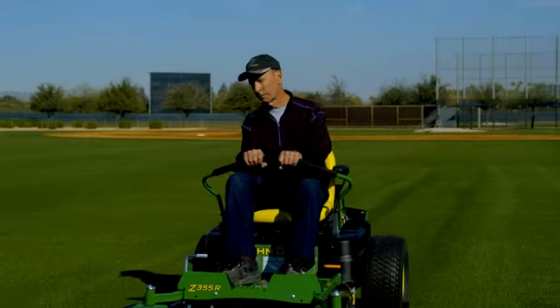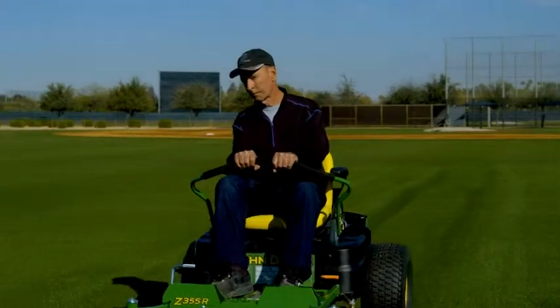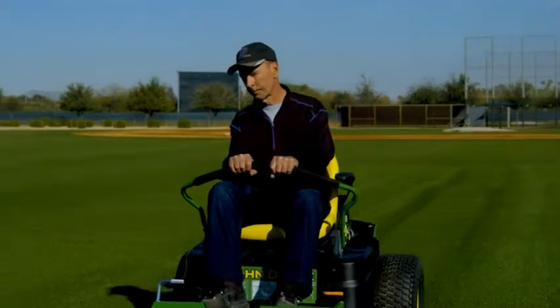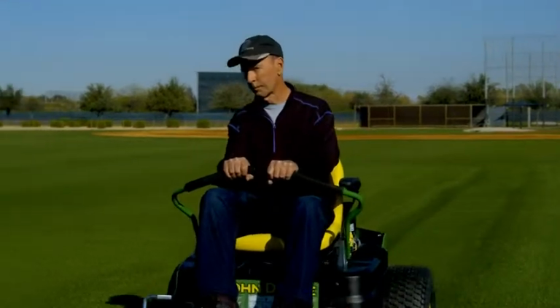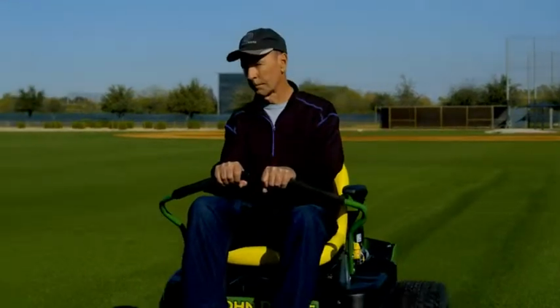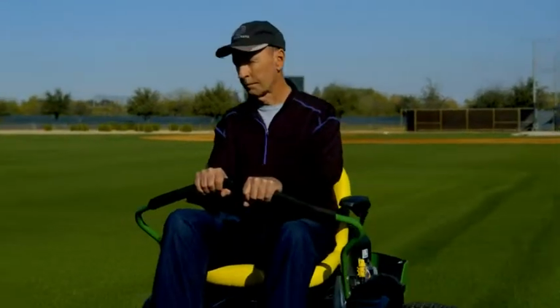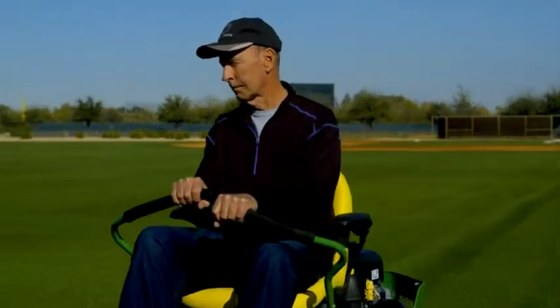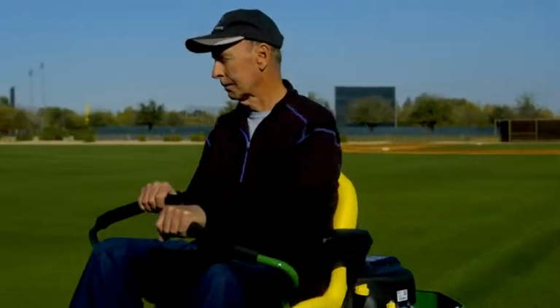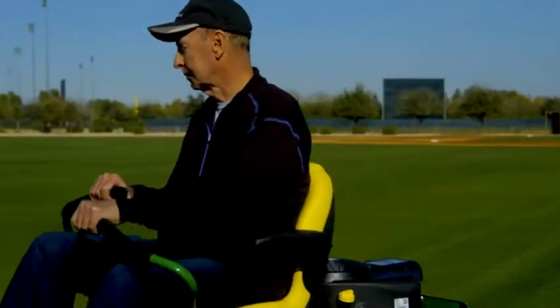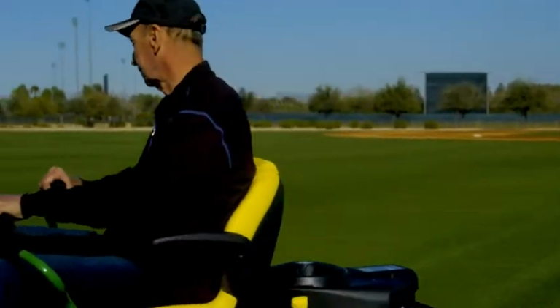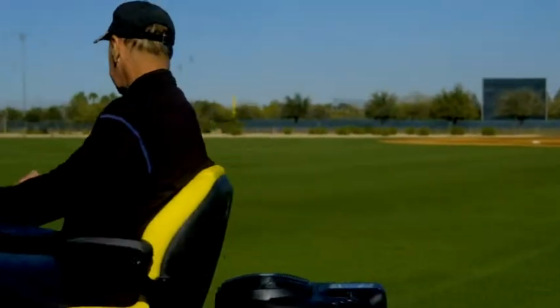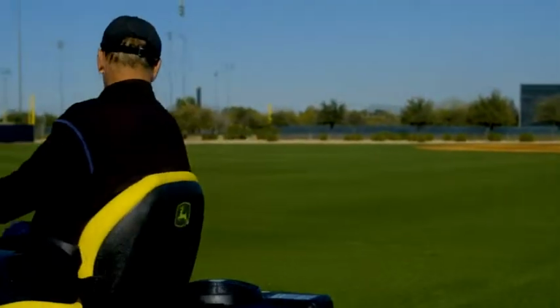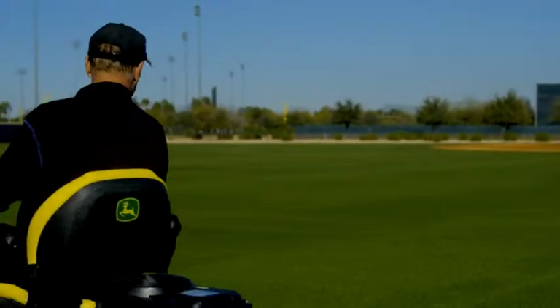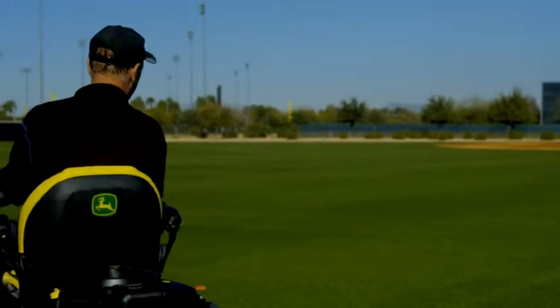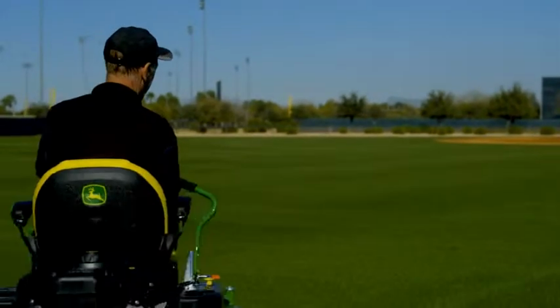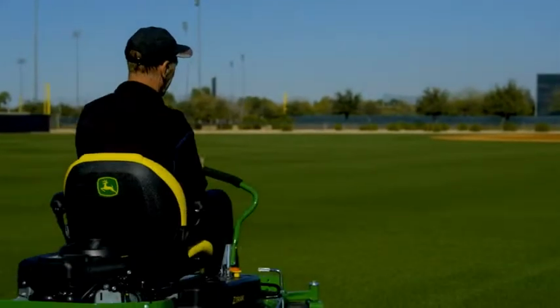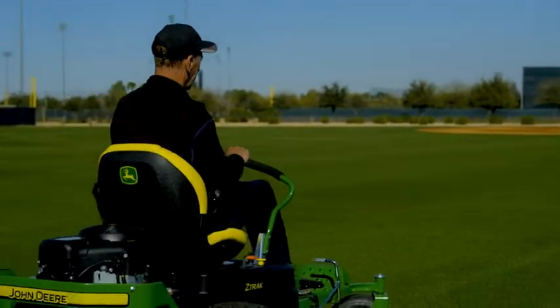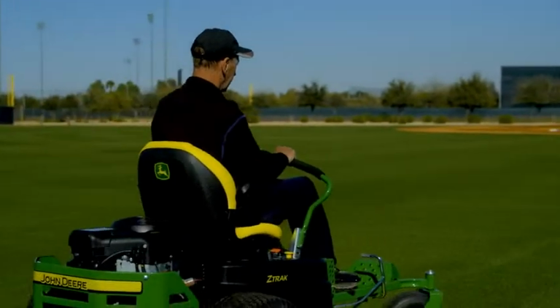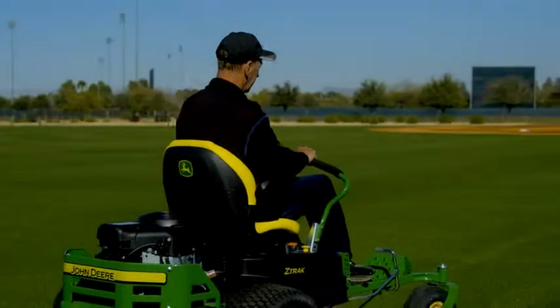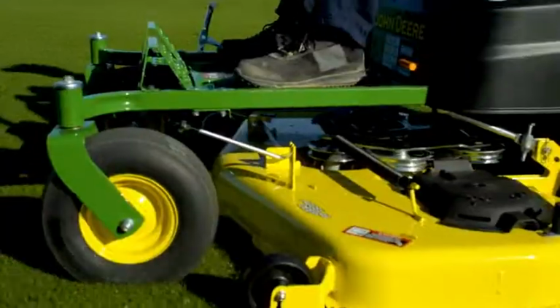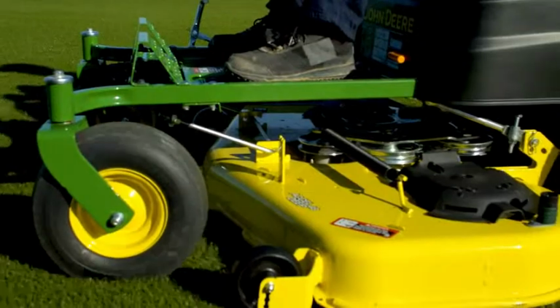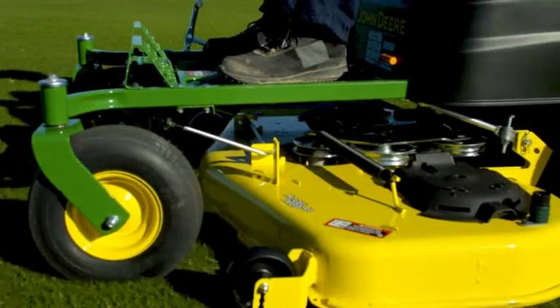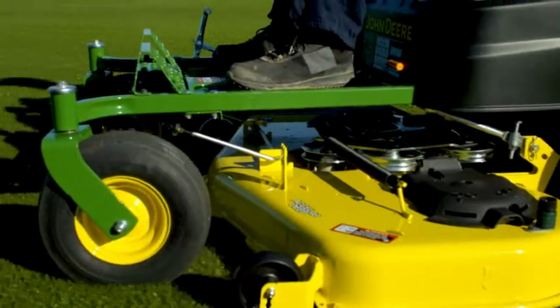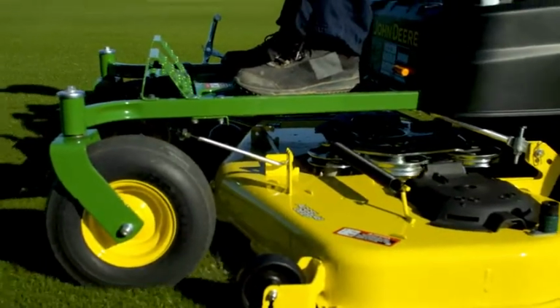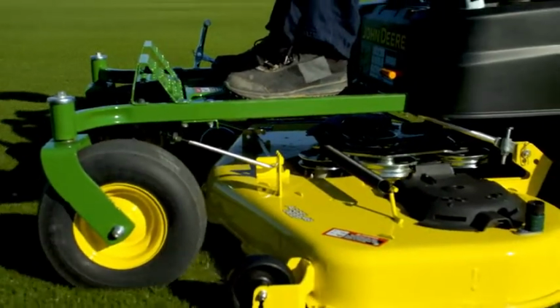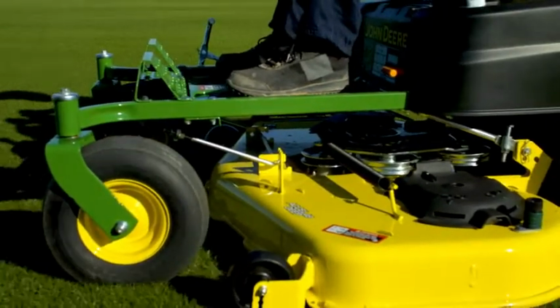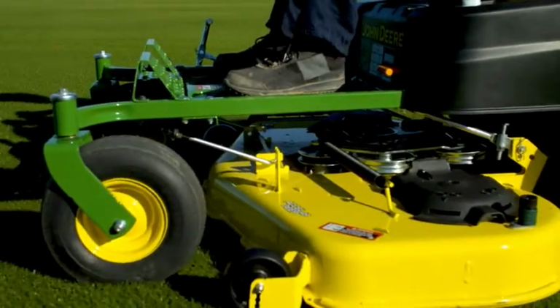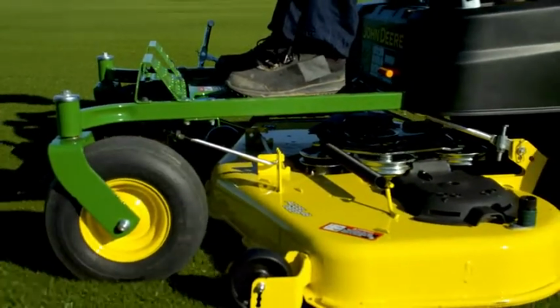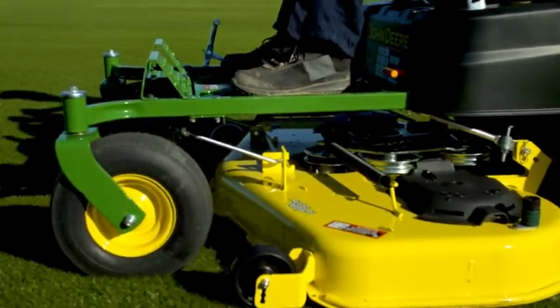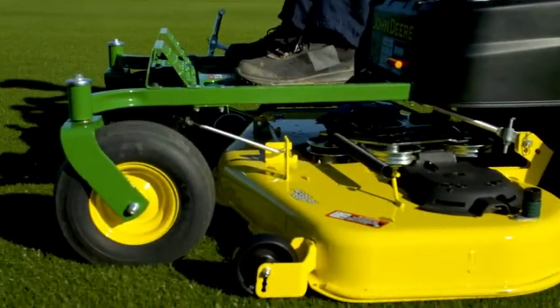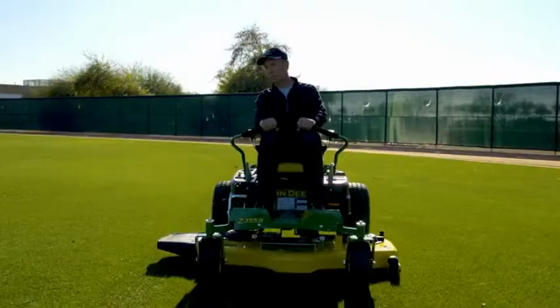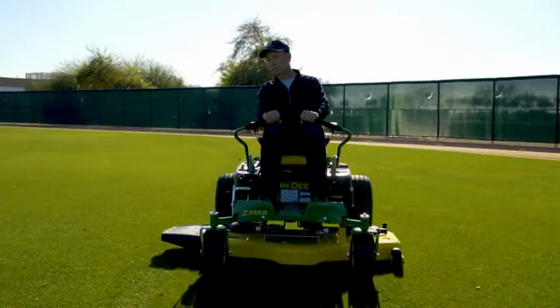Use your mower in one direction, then come back in the opposite direction, right next to the area you just mowed. You'll see the matting of the grass and it will give you that cosmetic look.